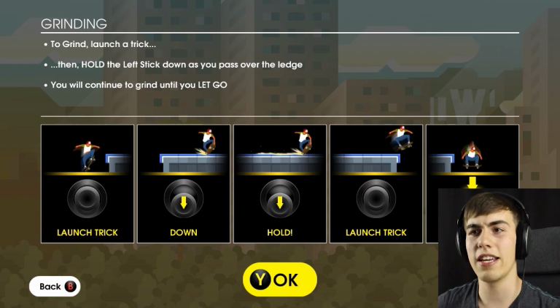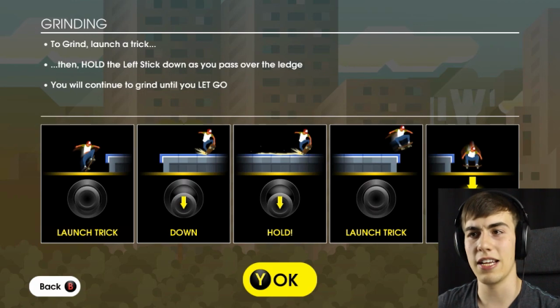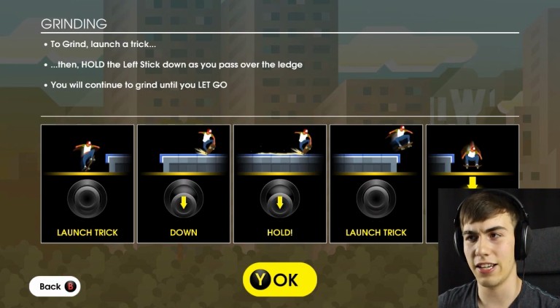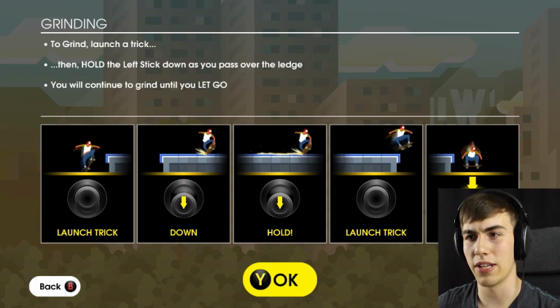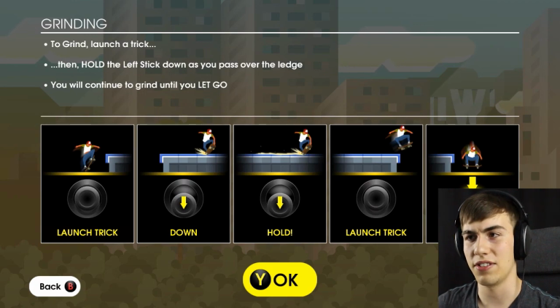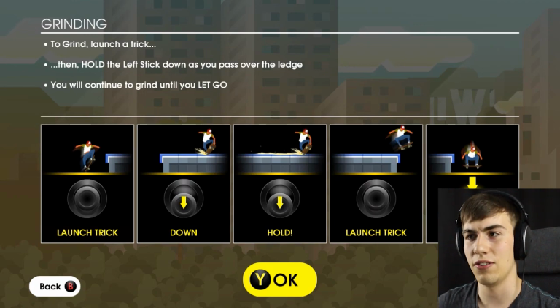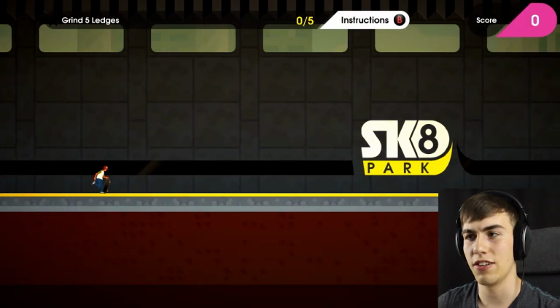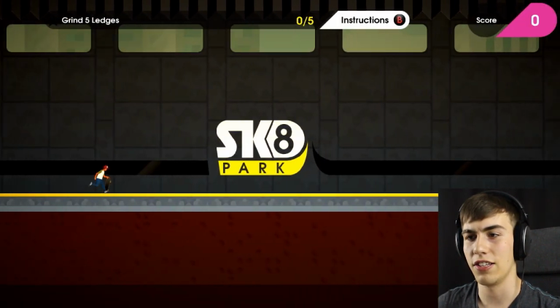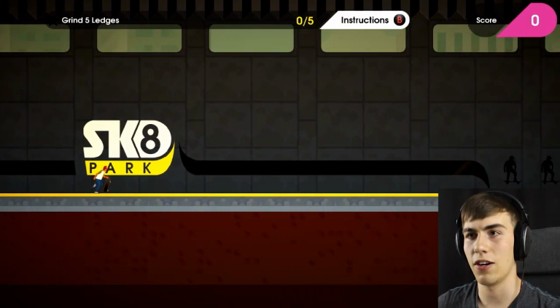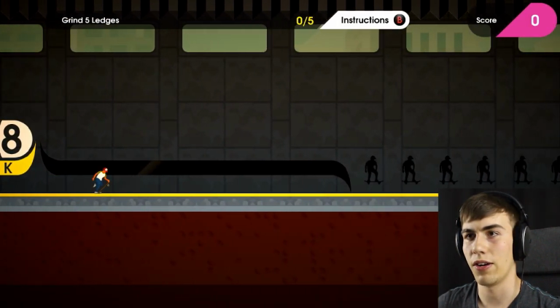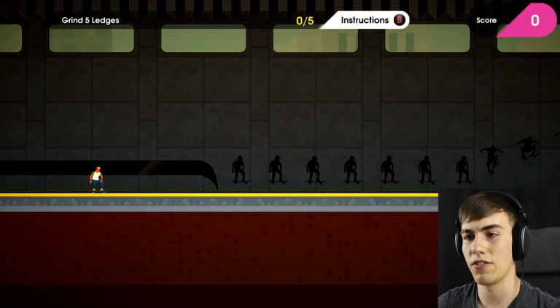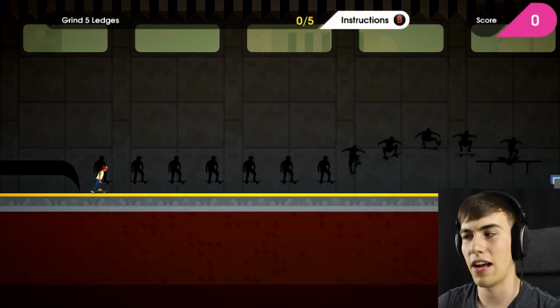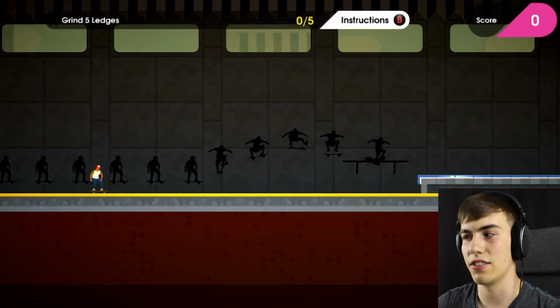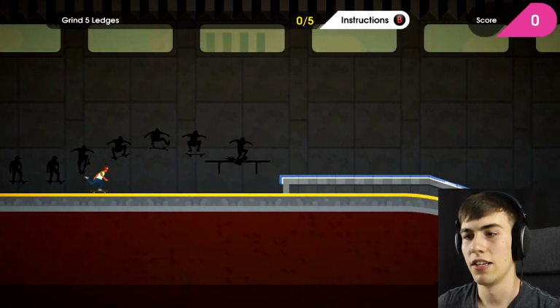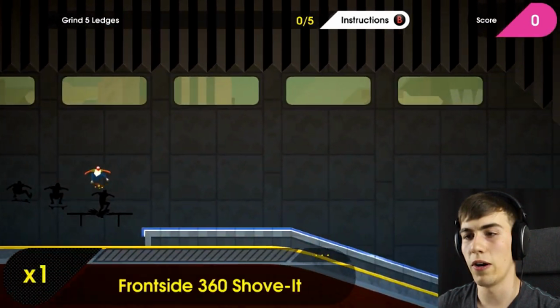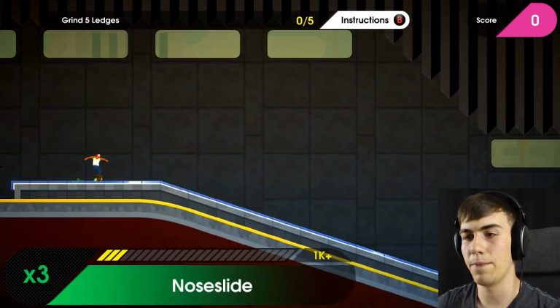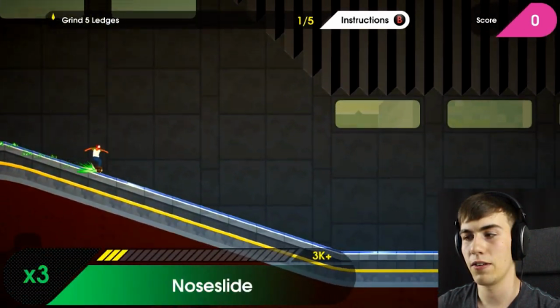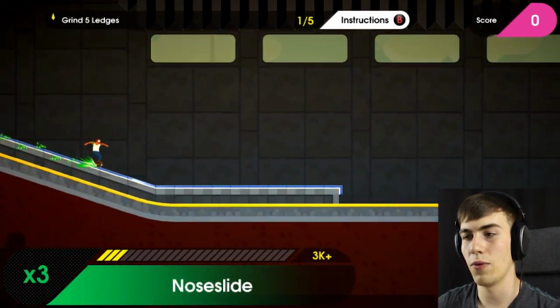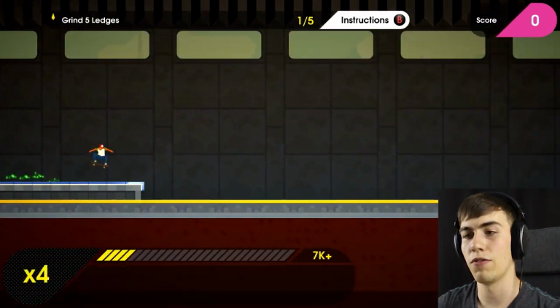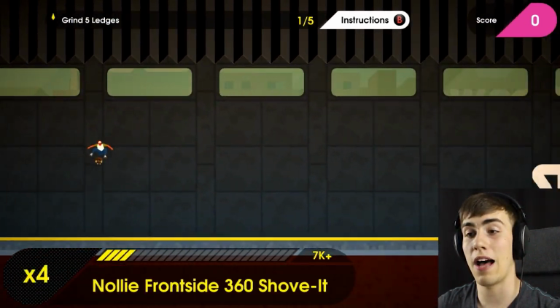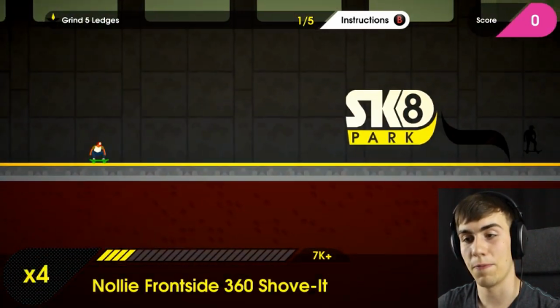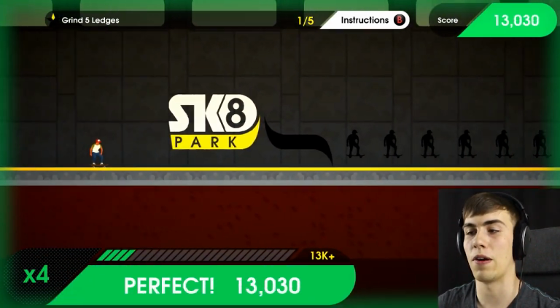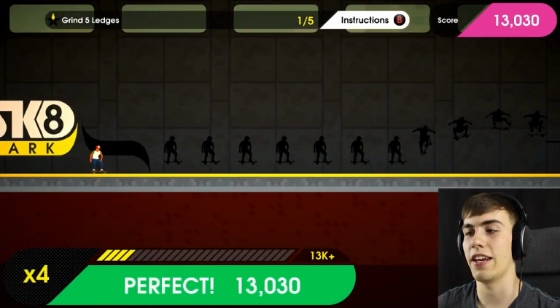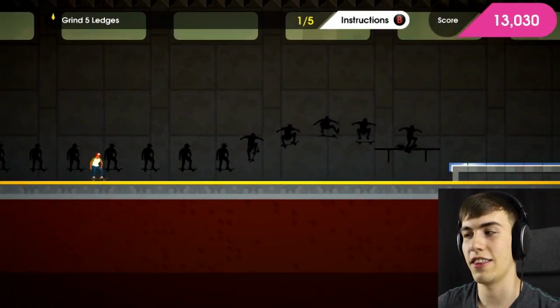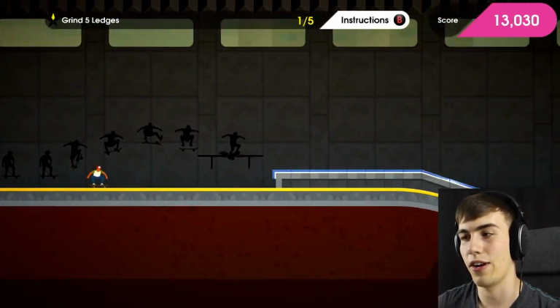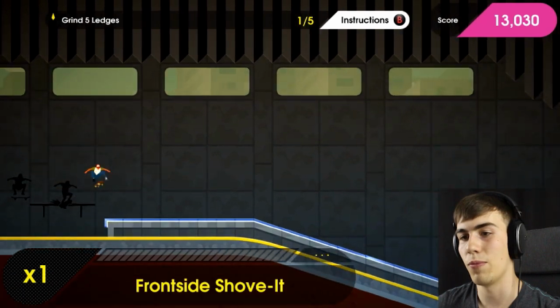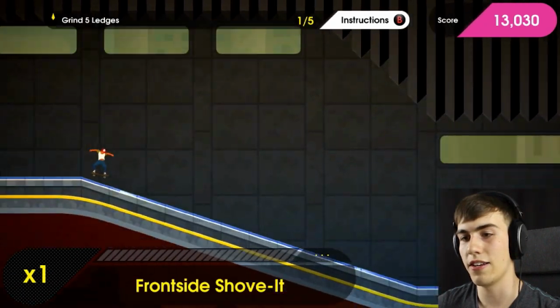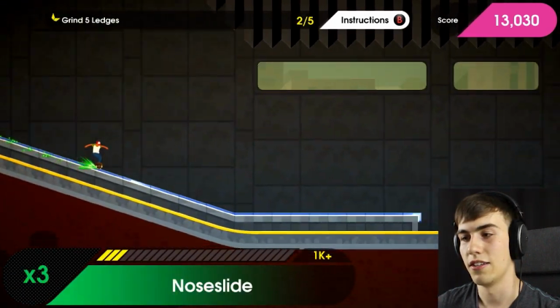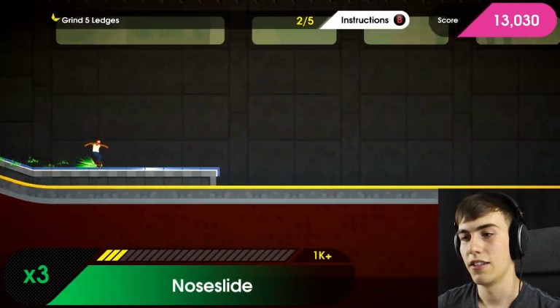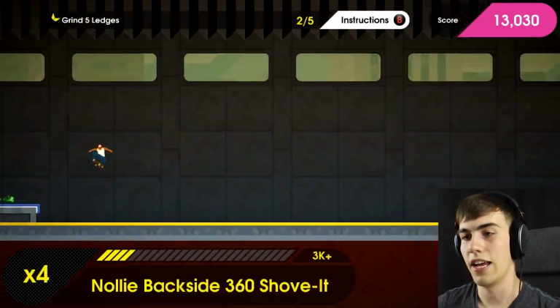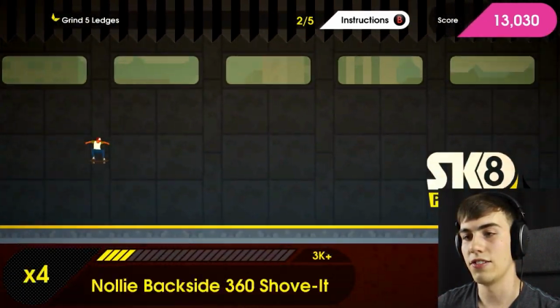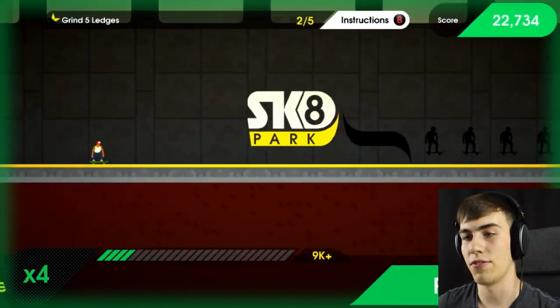Grinding is pretty easy. All I have to do is hold down the left stick and you'll continue to grind until you let go. I have to grind five ledges. Here's one — grinding away. I'm going to flip off and do a perfect landing. Look at that. One more grind and let's do the other three.